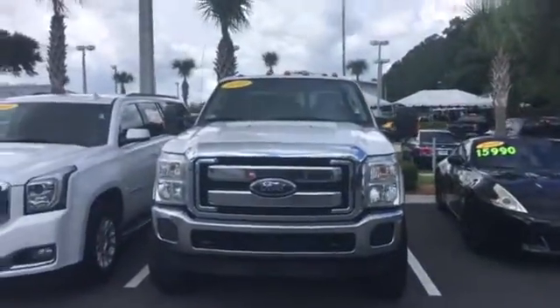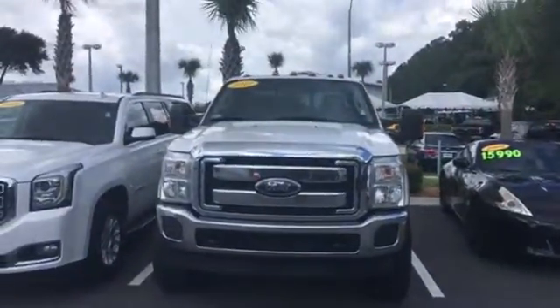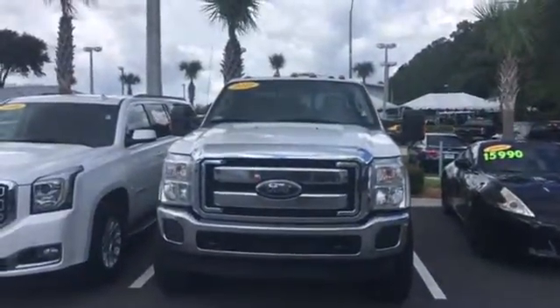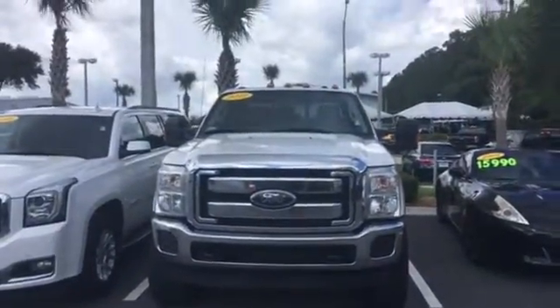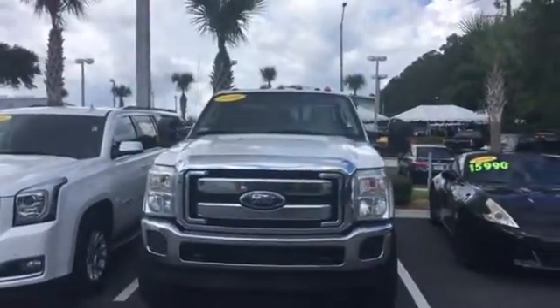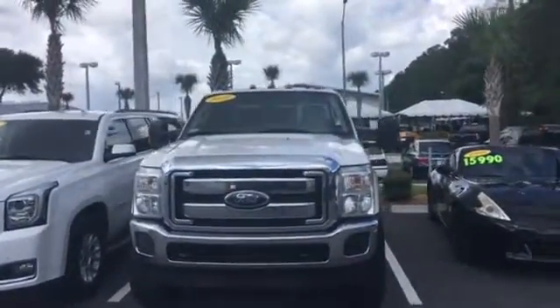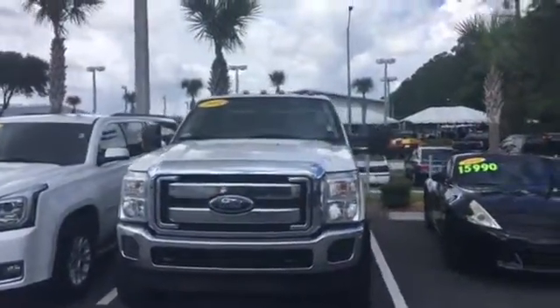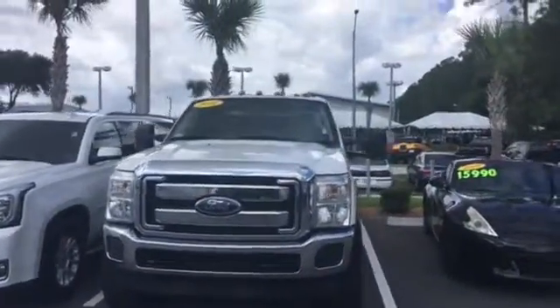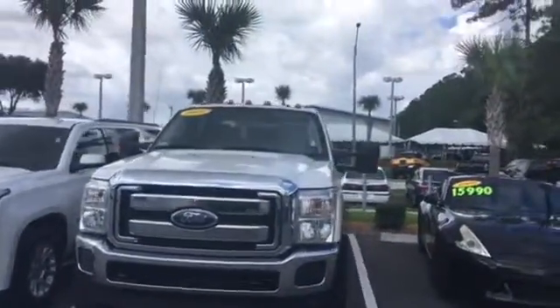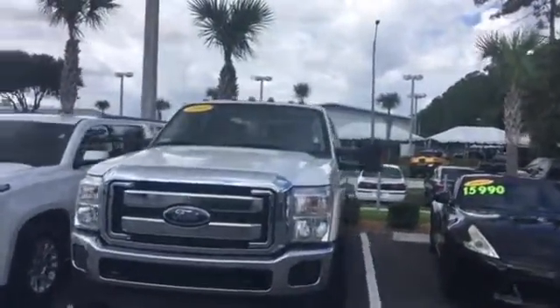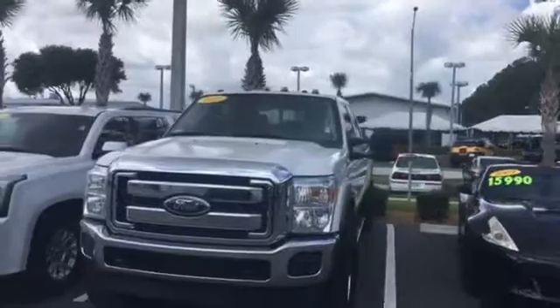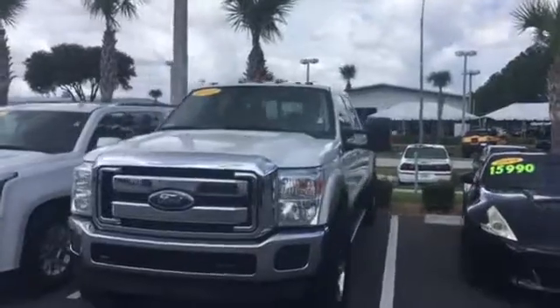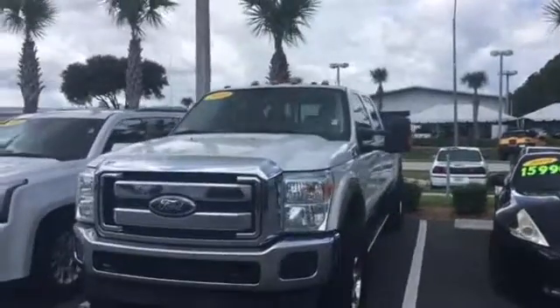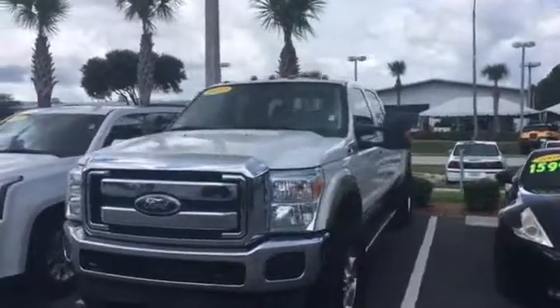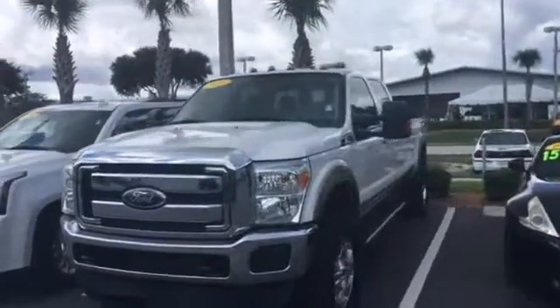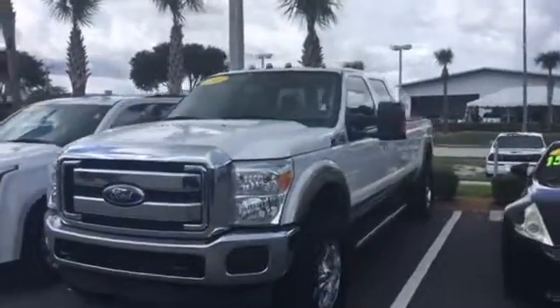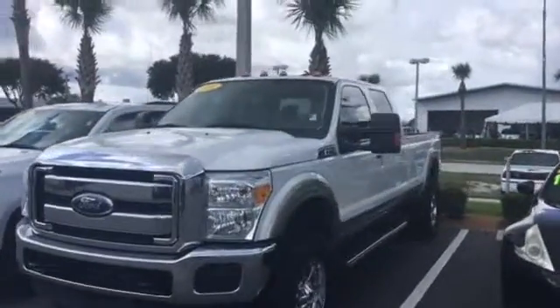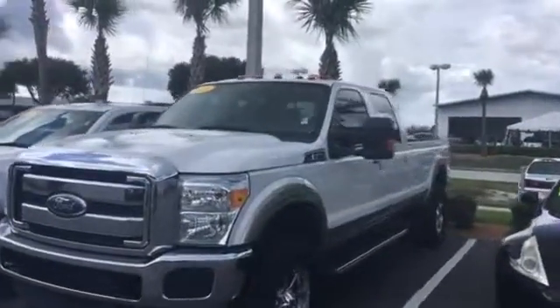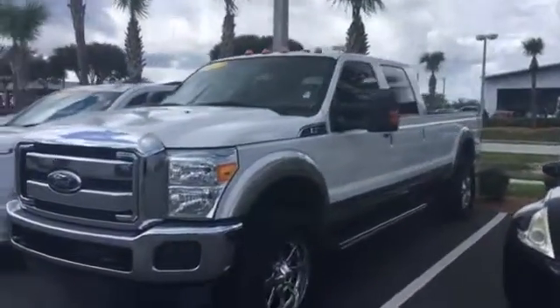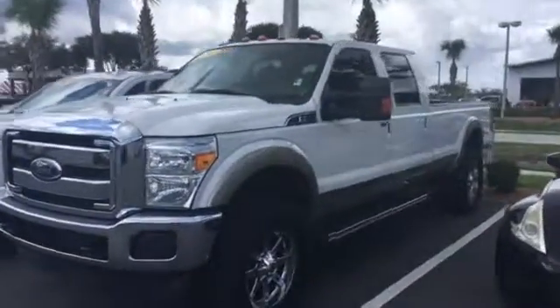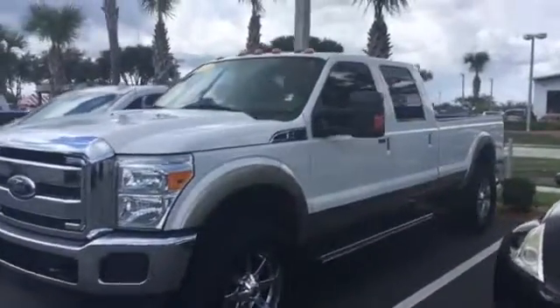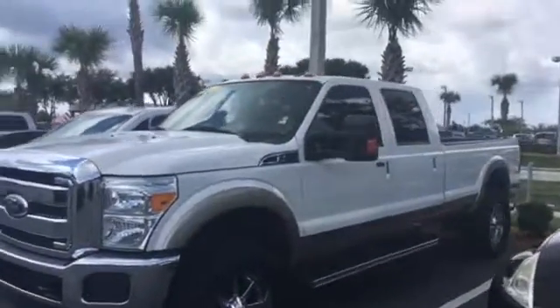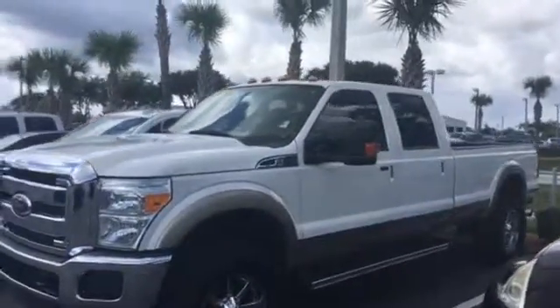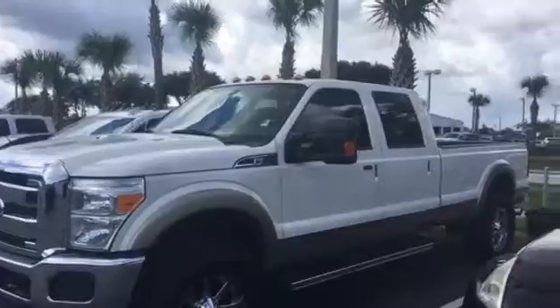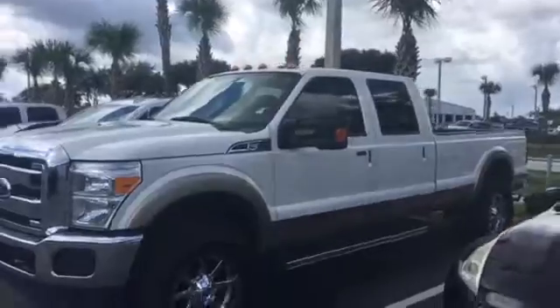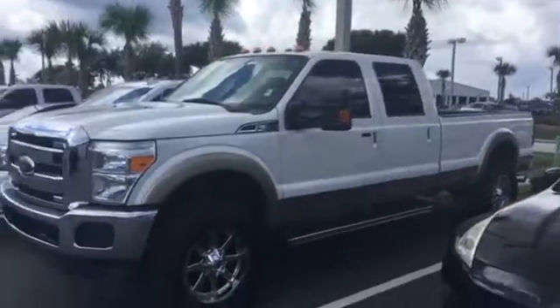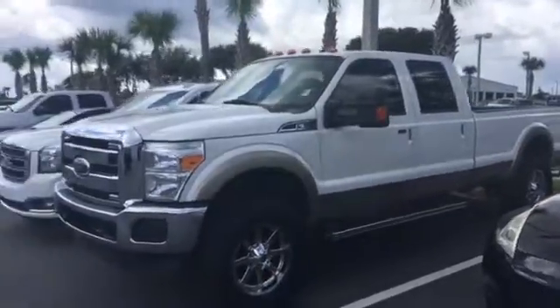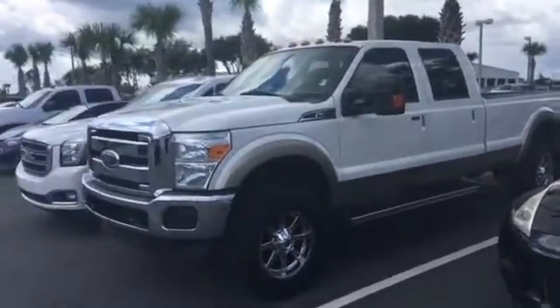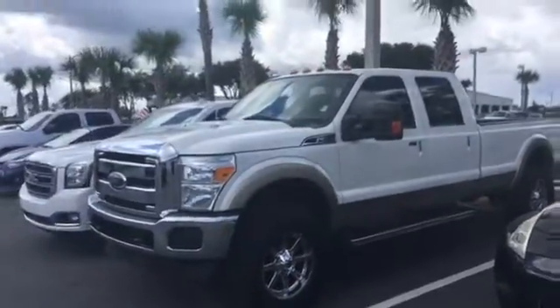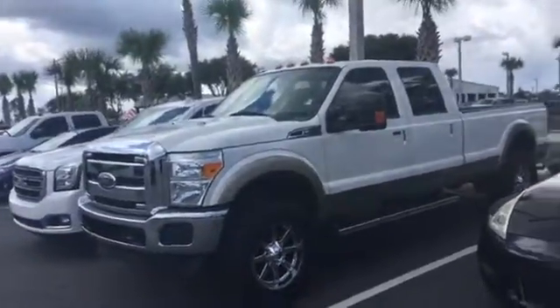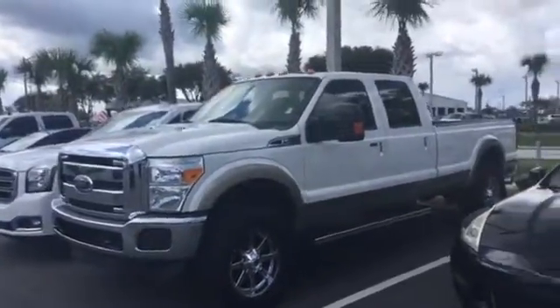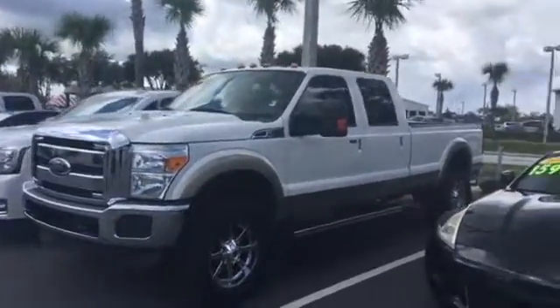Hi Hugh, this is Jake at Arlington Toyota. I just want to take the time to make this short video for you. This is the 2012 Ford F-350 that you've seen online. As you can see, it's still here on the lot and available.